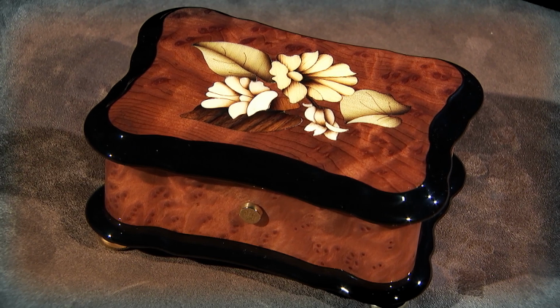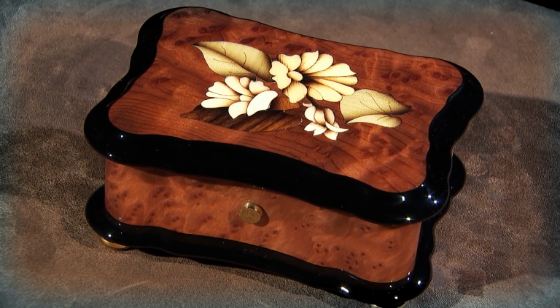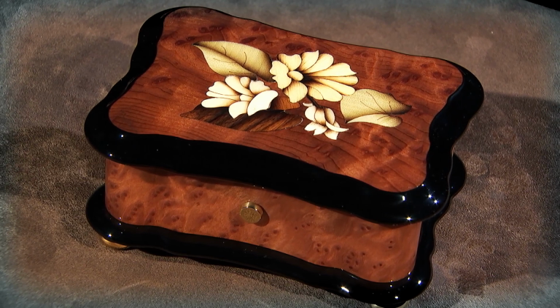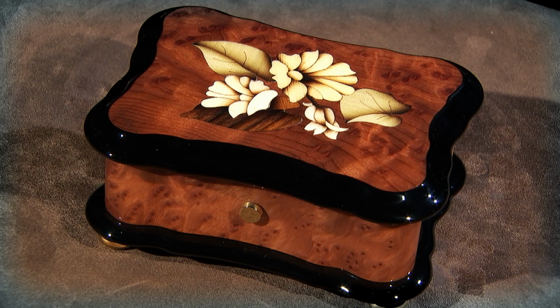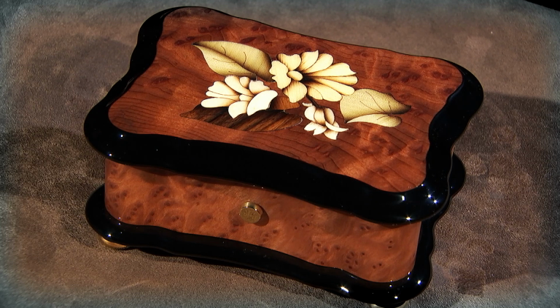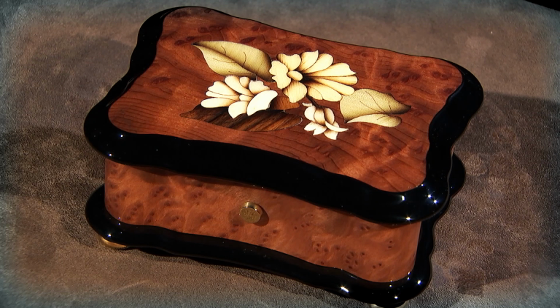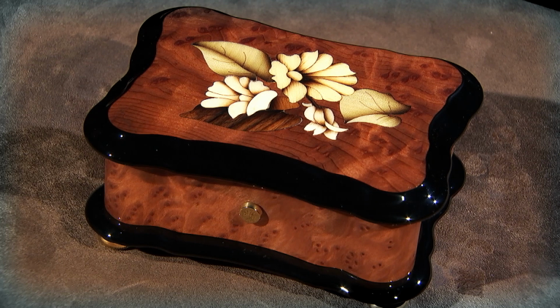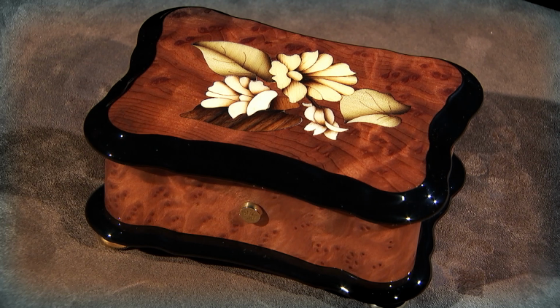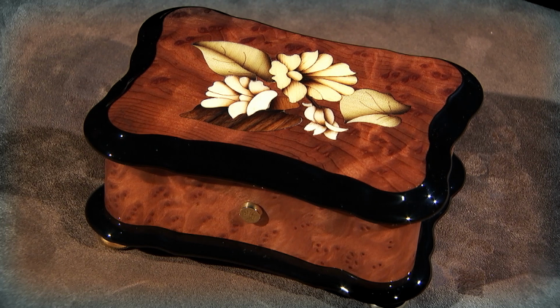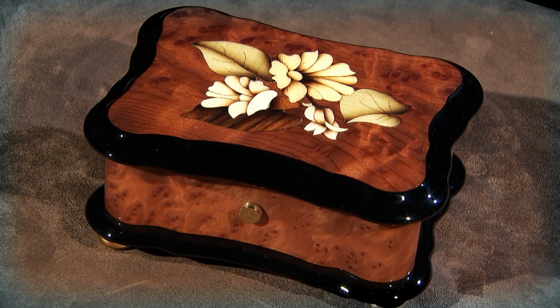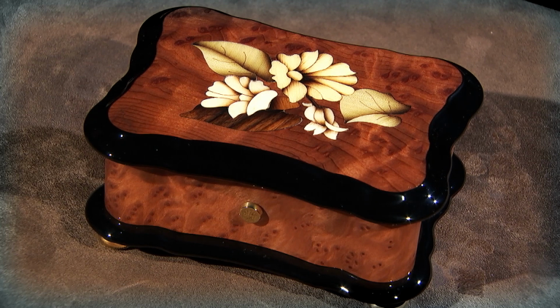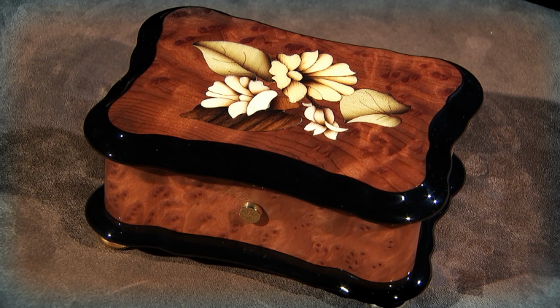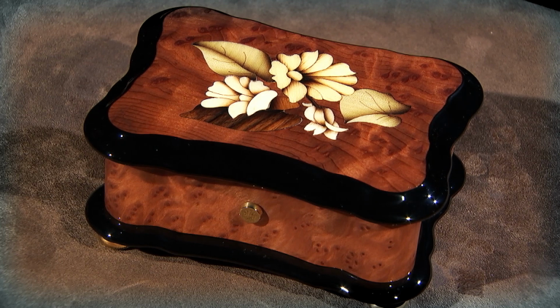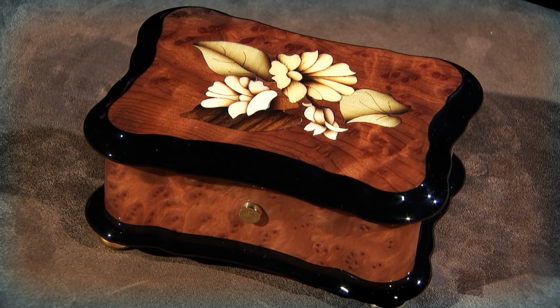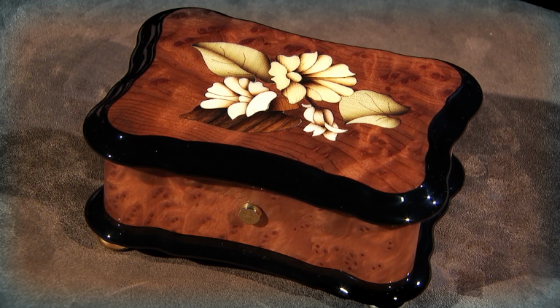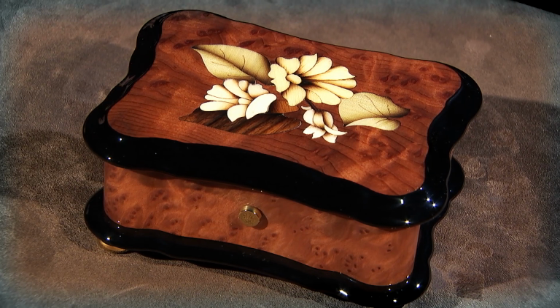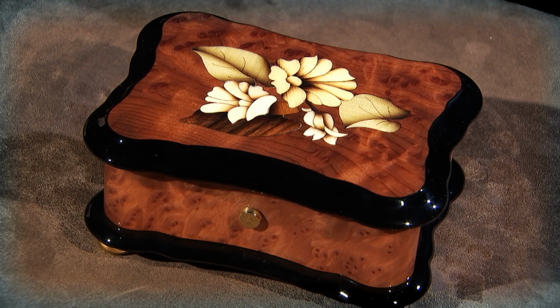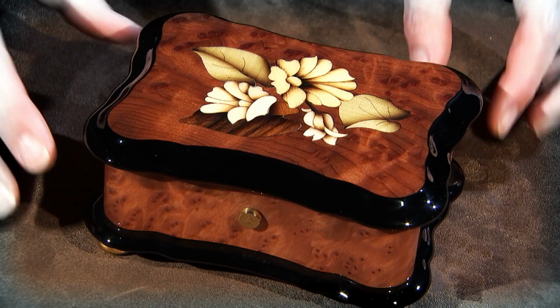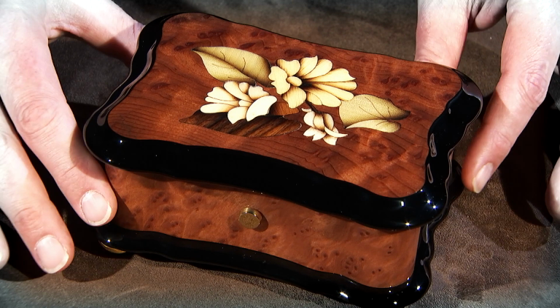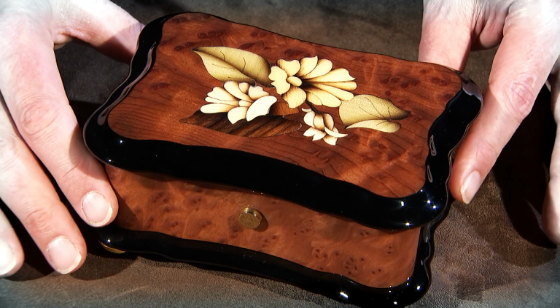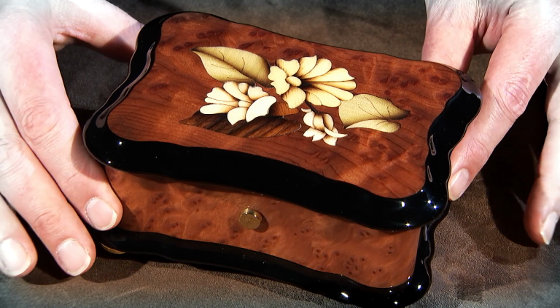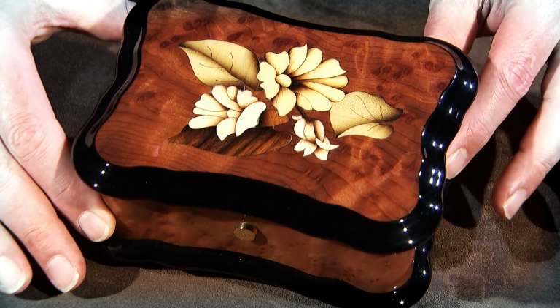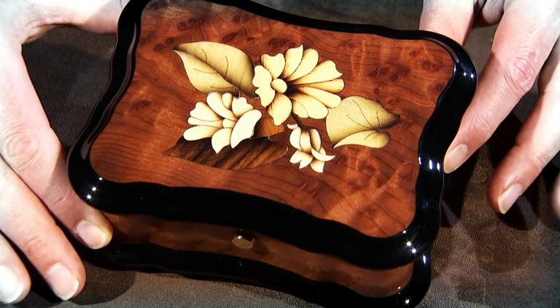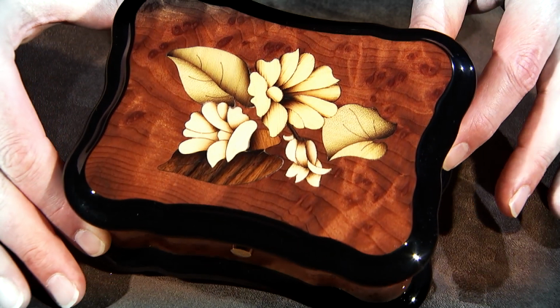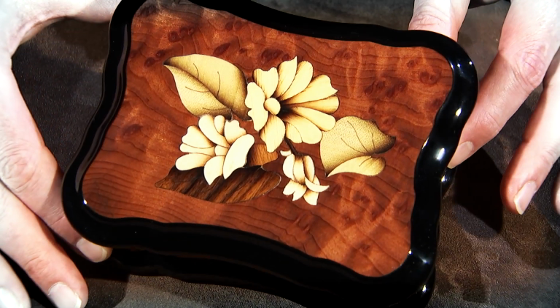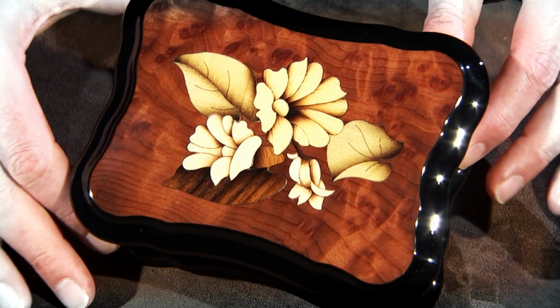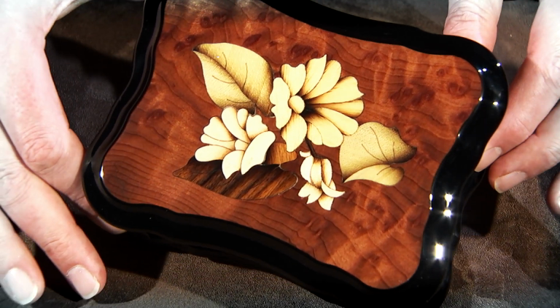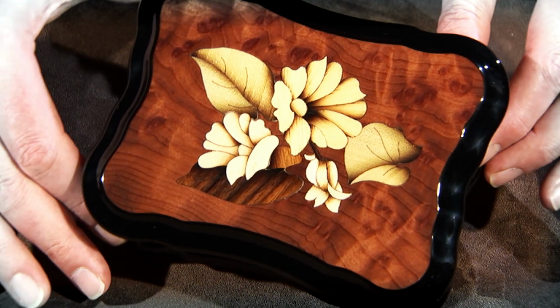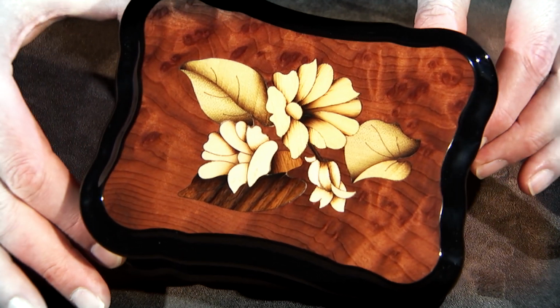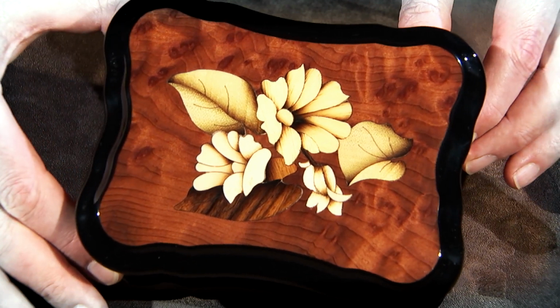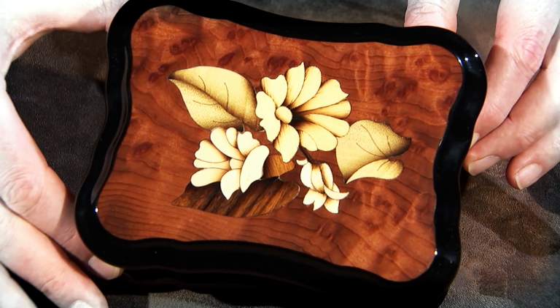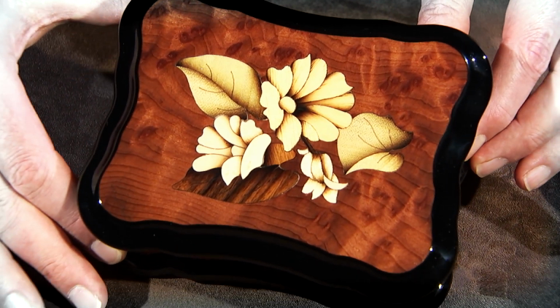The case on the Samba is comprised of Burr Vivona with a beautiful floral inlay and some wonderful grain patterns.